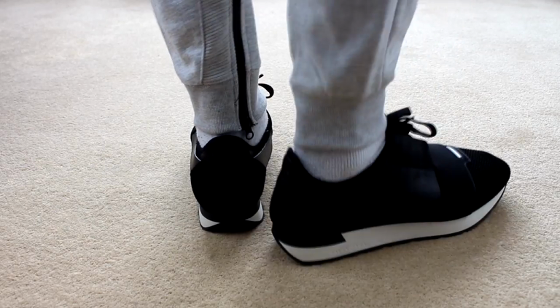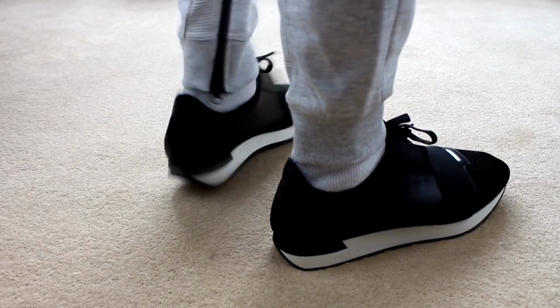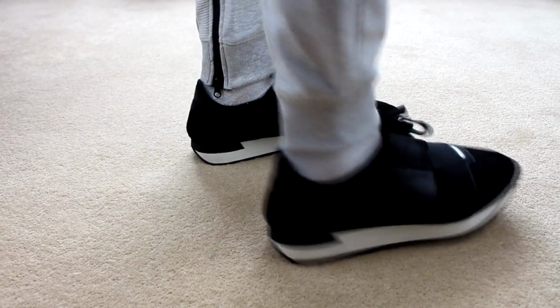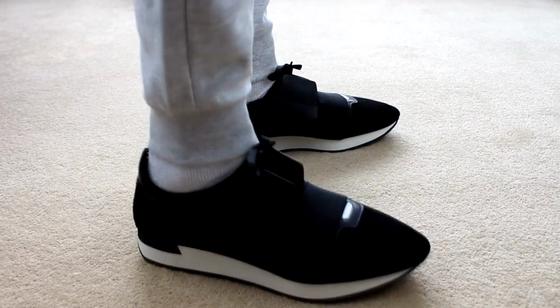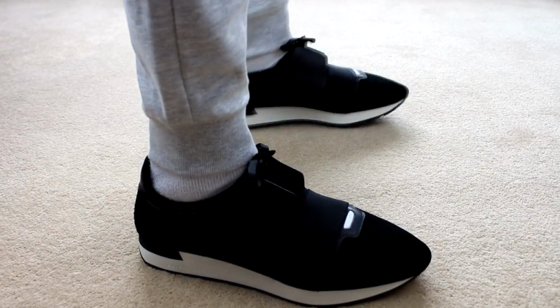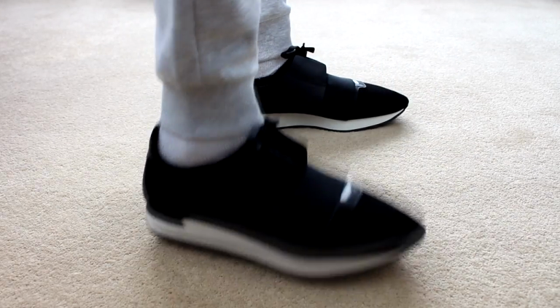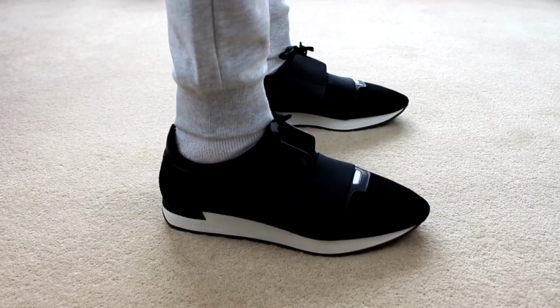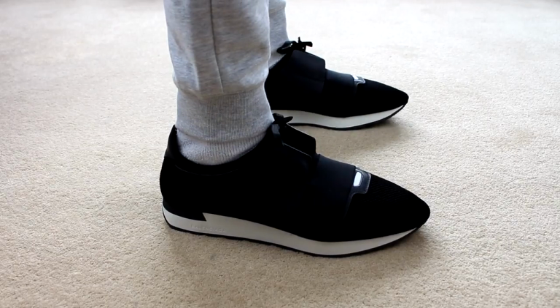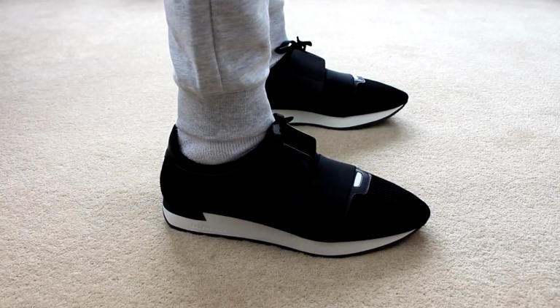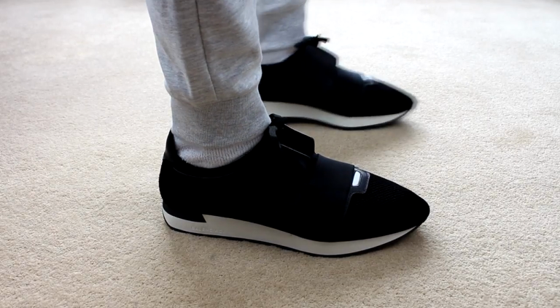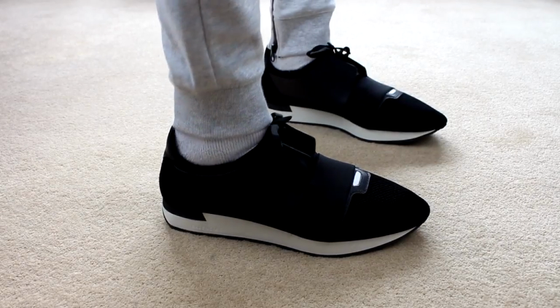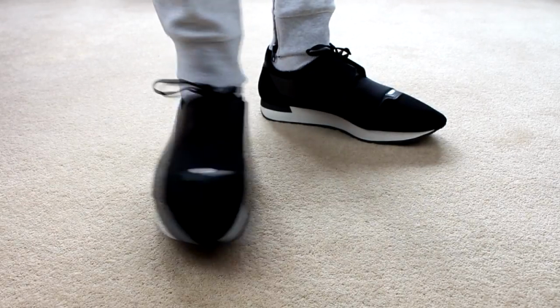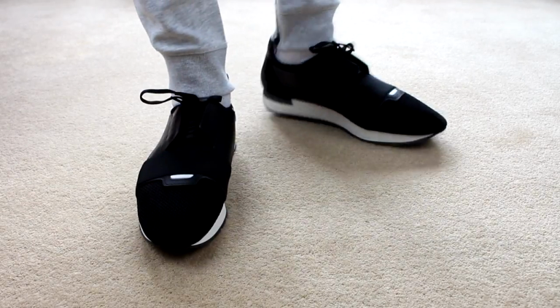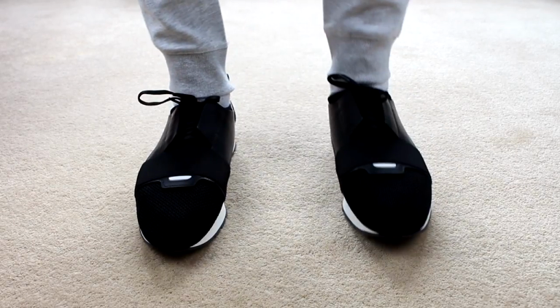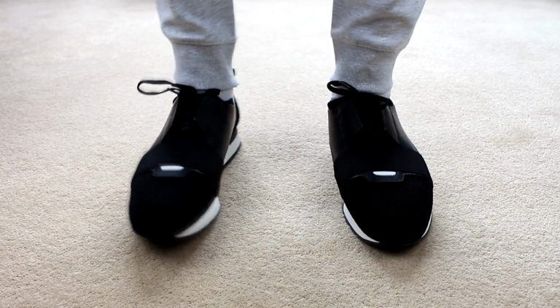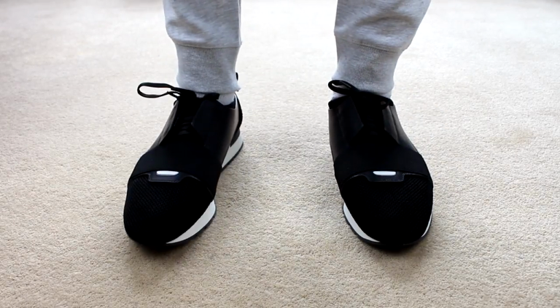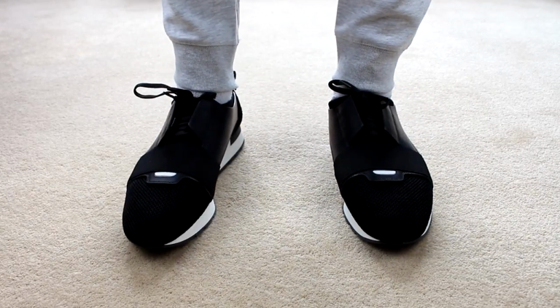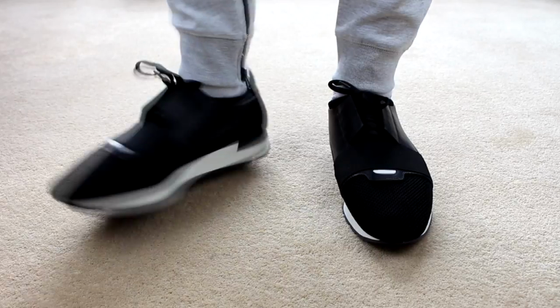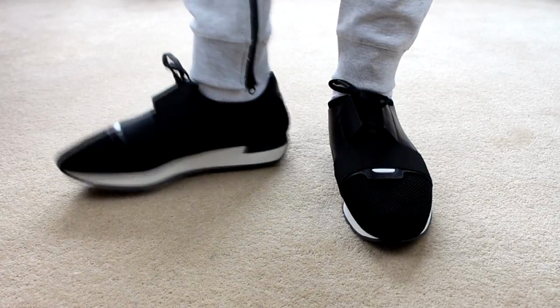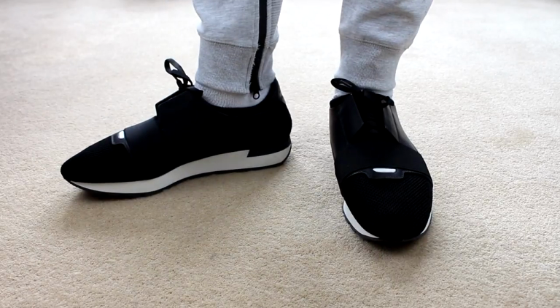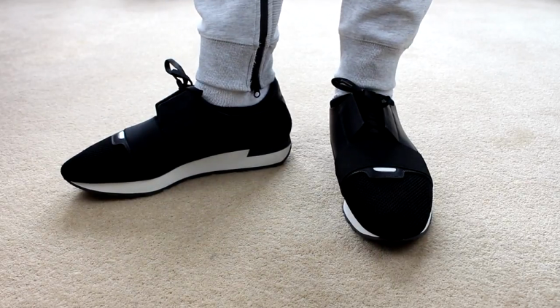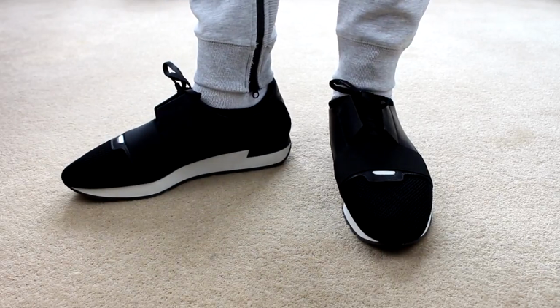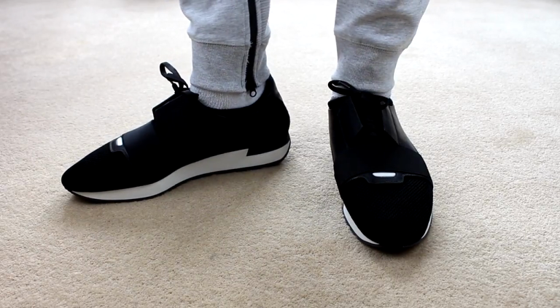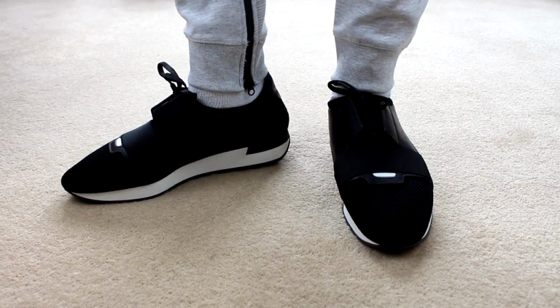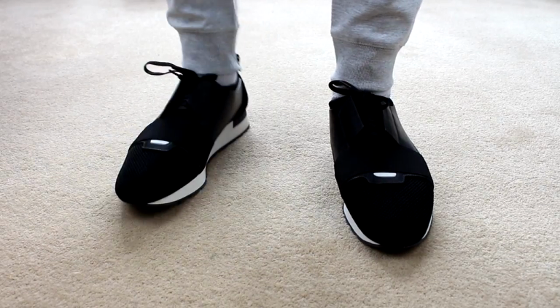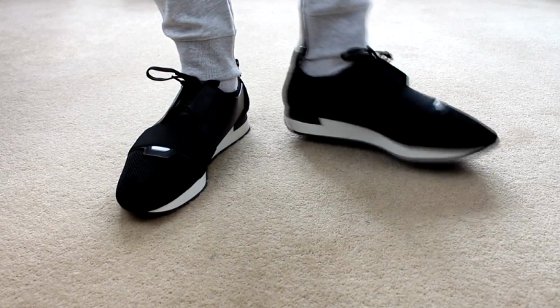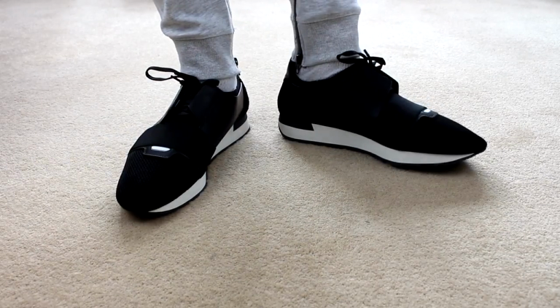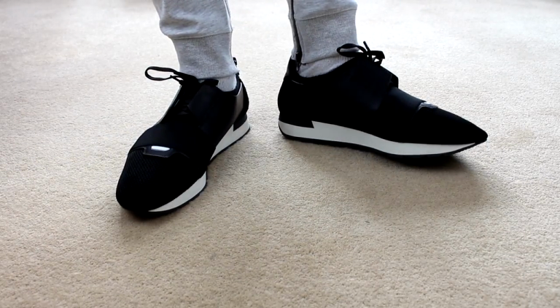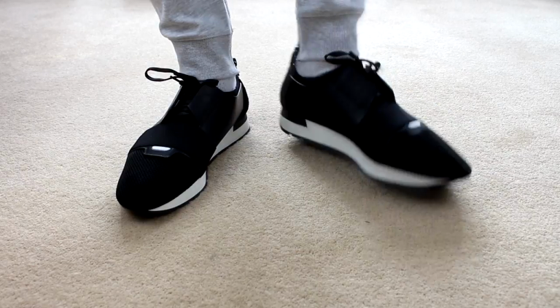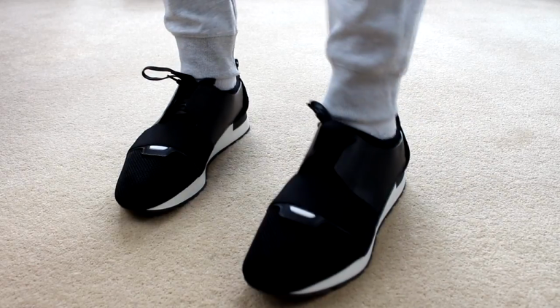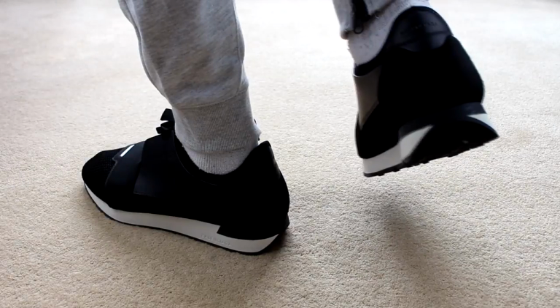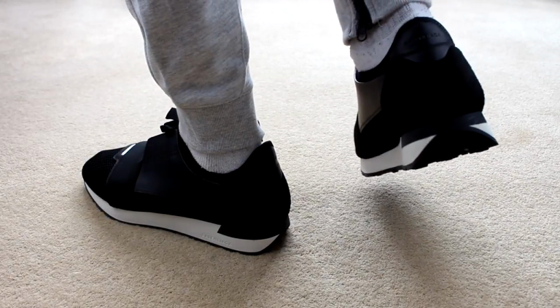I have seen a few other videos on YouTube where guys have been talking about sizing down on these, but in my experience I just get my normal size in the runners. Specifically in the Arenas you normally want to go a size down — so if you're a 45, get a 44 in the Arenas — but in the runners I just go true to size.